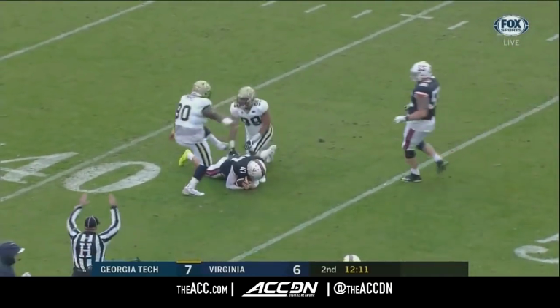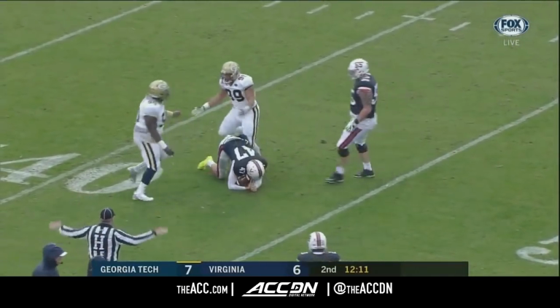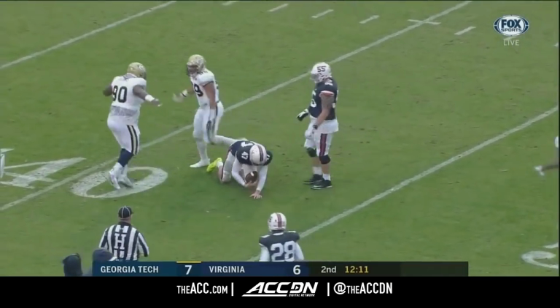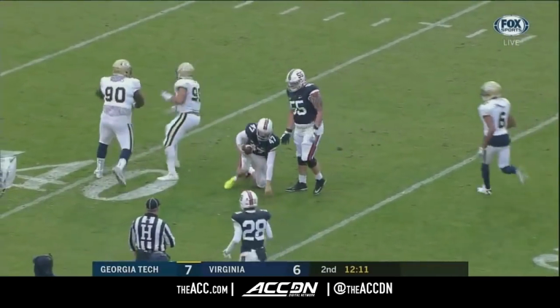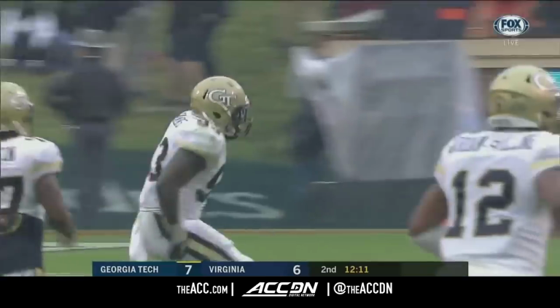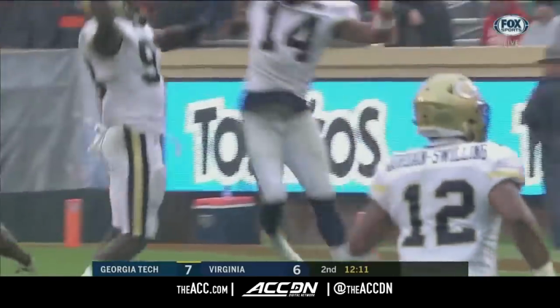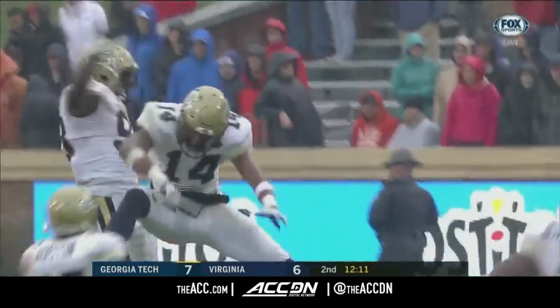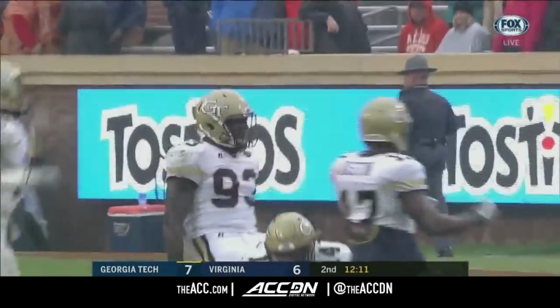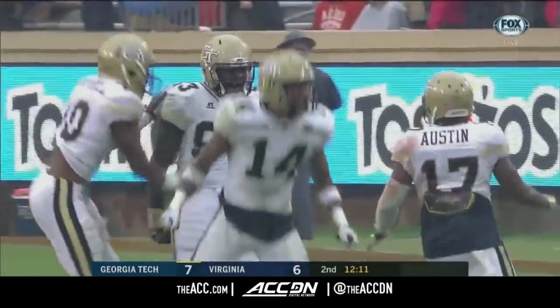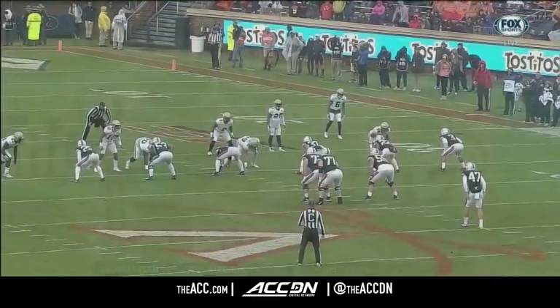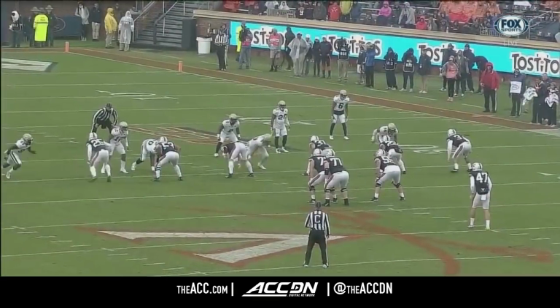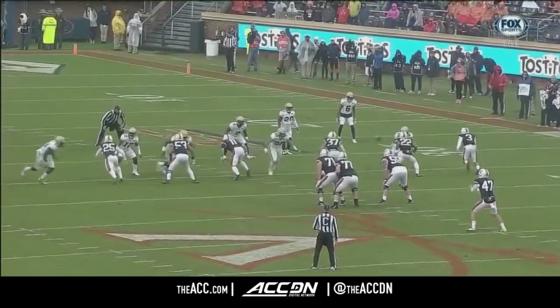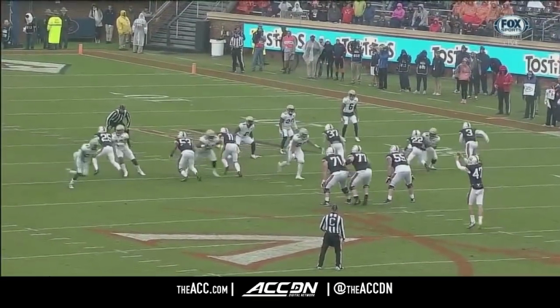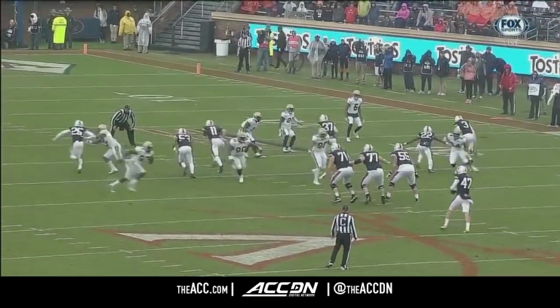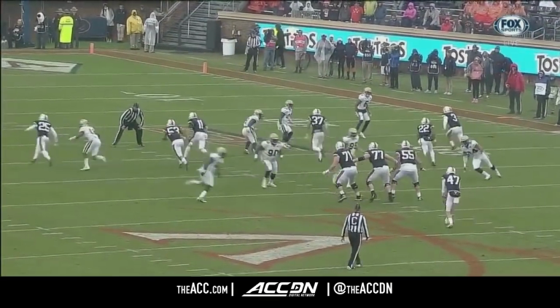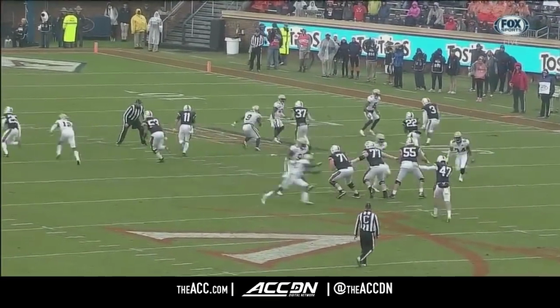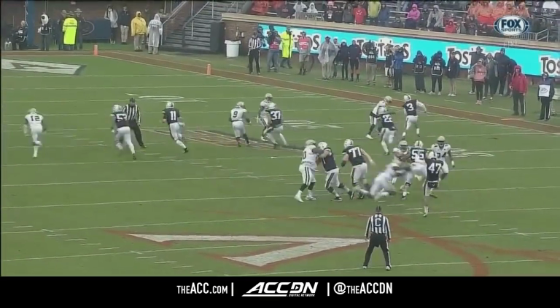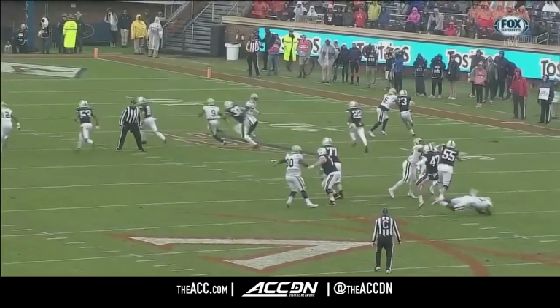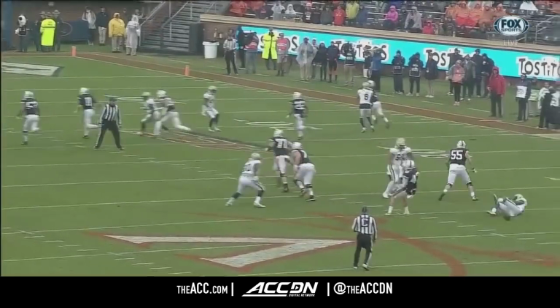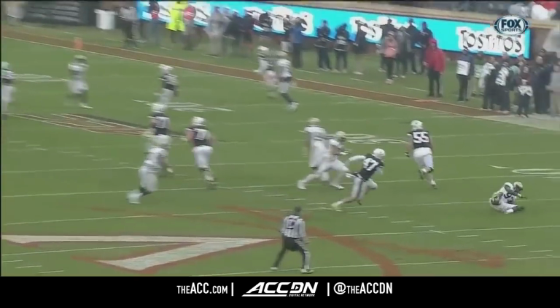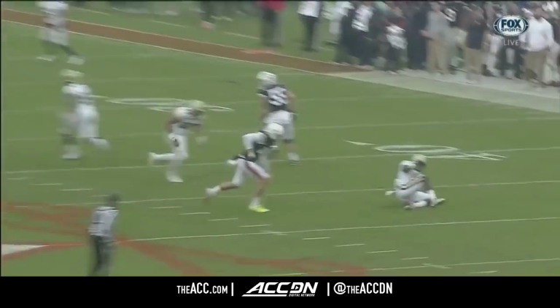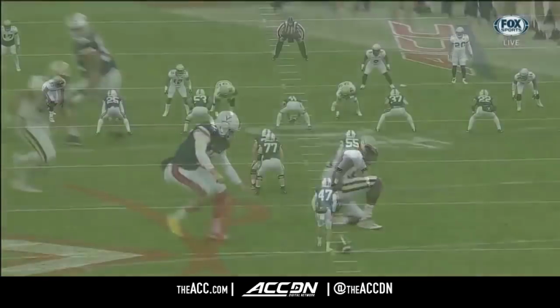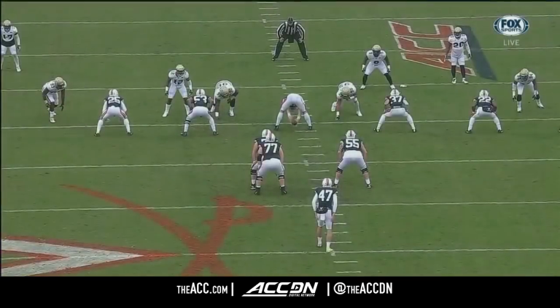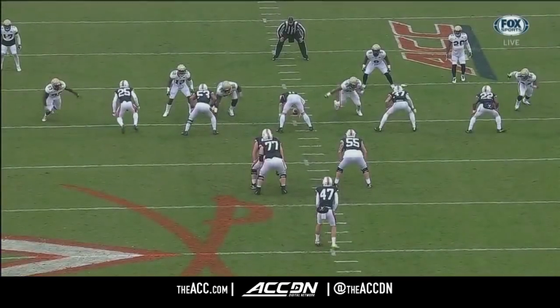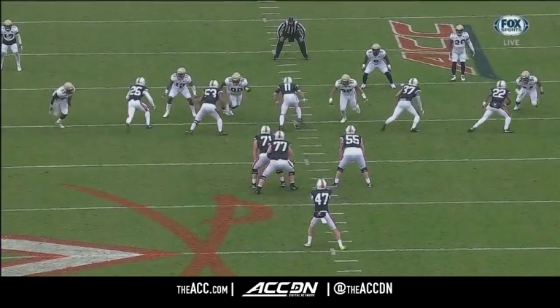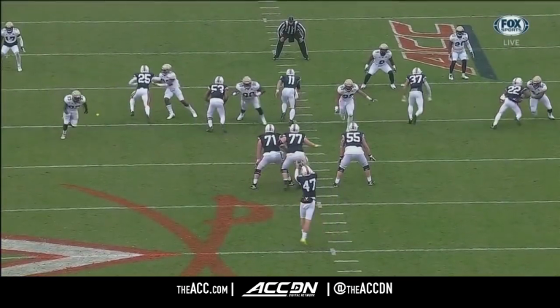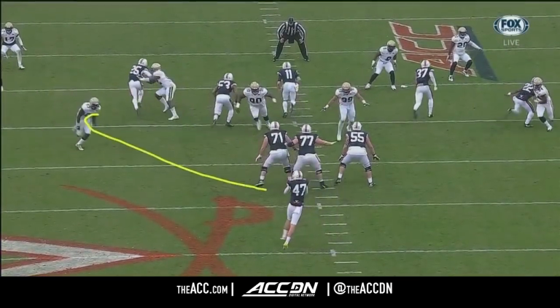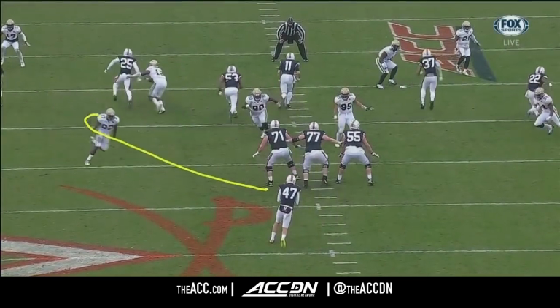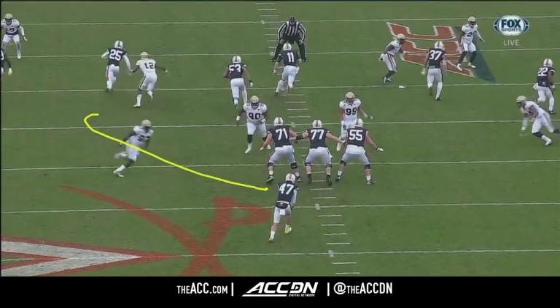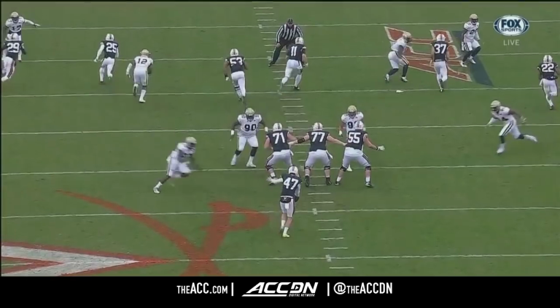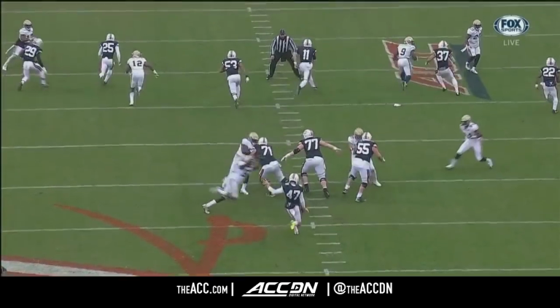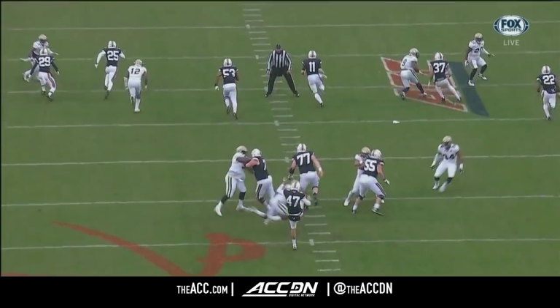There you see the wedge formation in front of the punter. They've got the guys in the middle but nobody there to account for Simmons, who has a straight line to the ball.